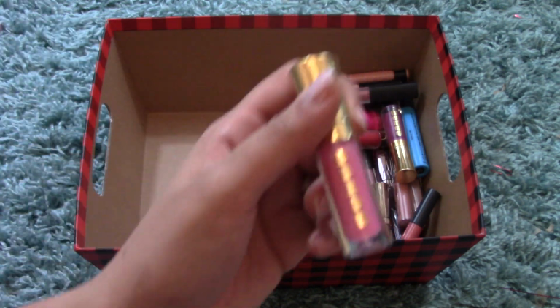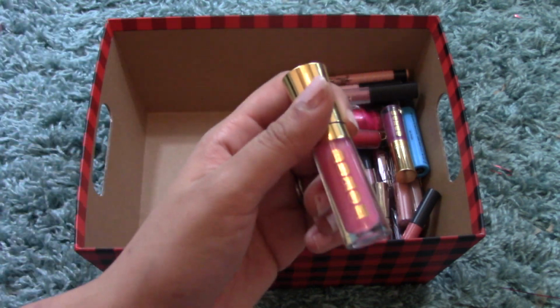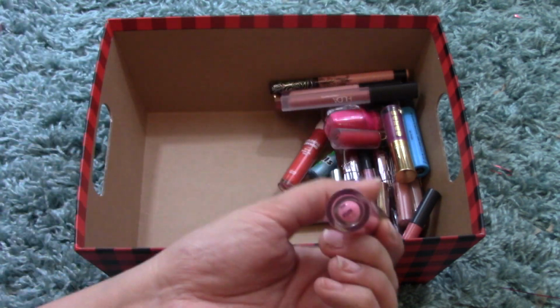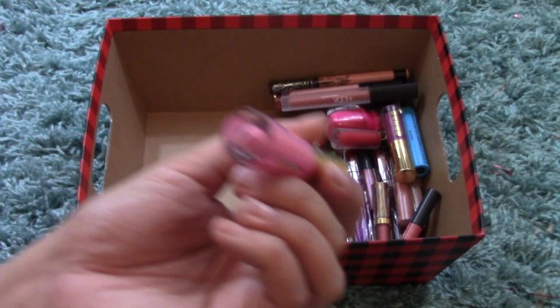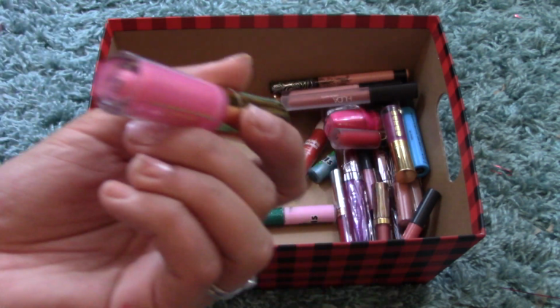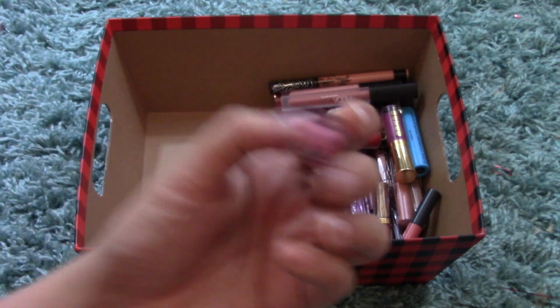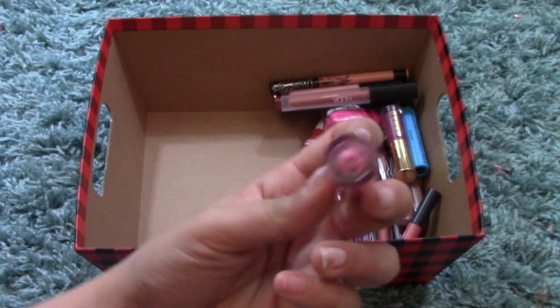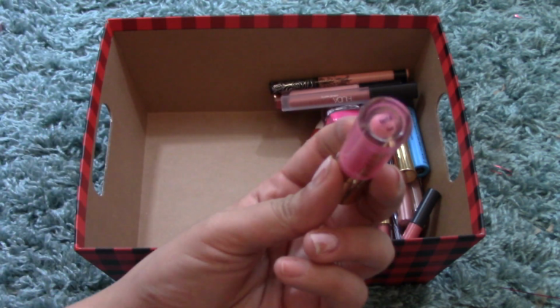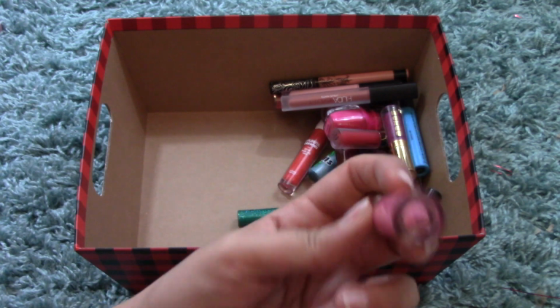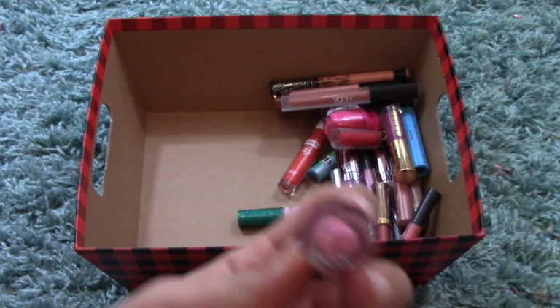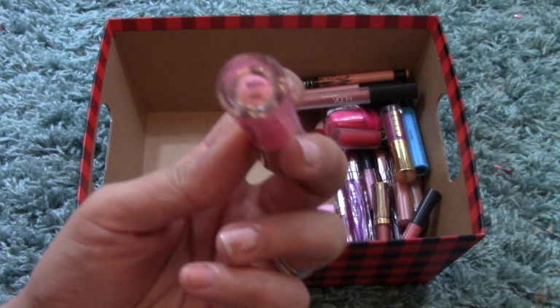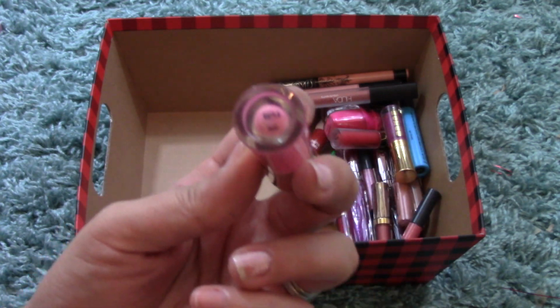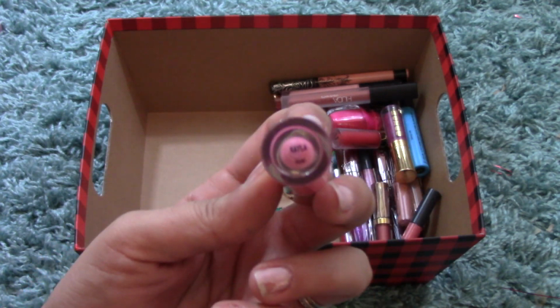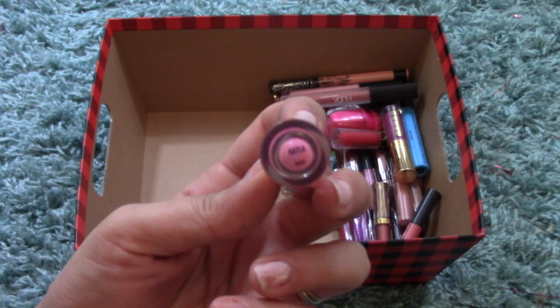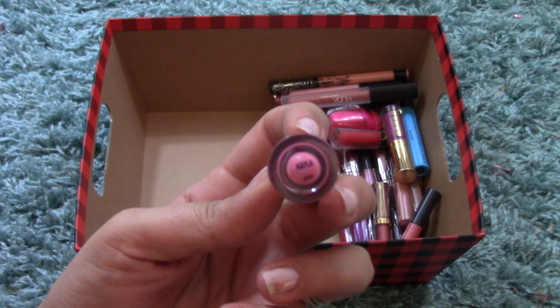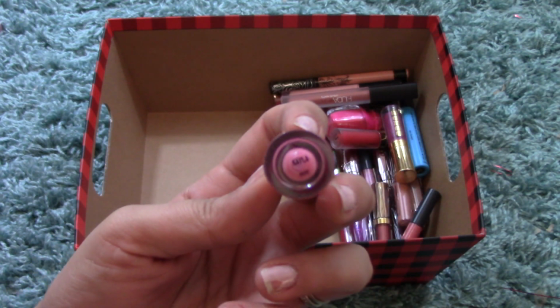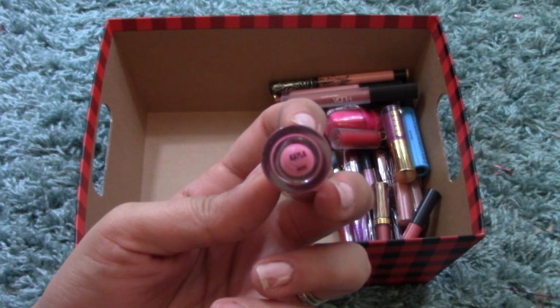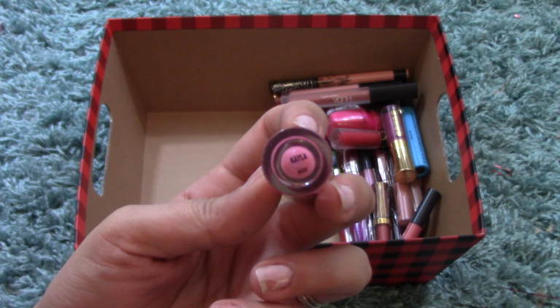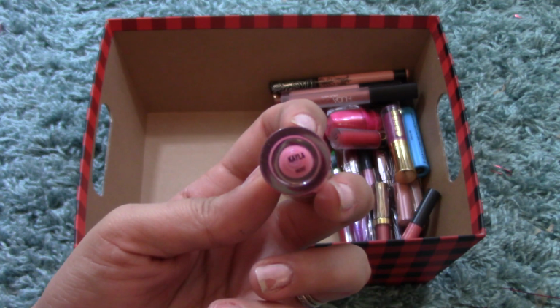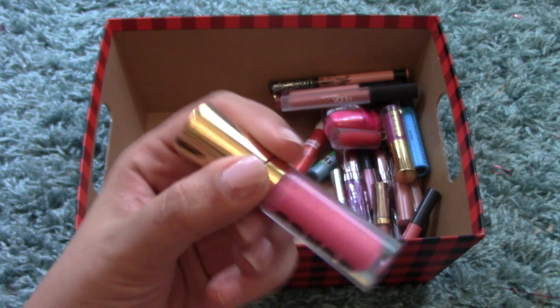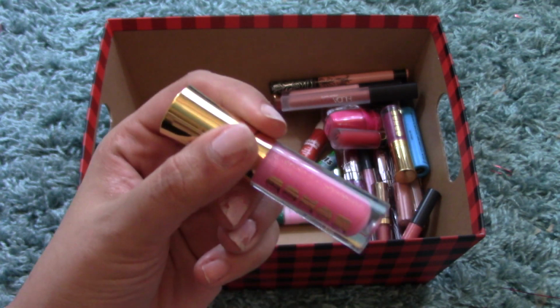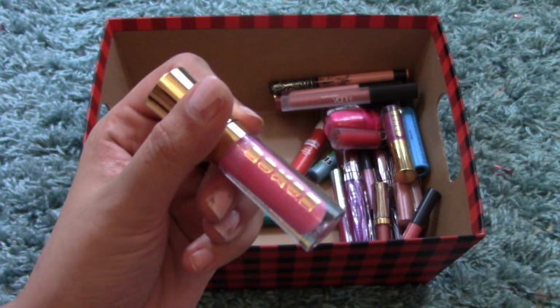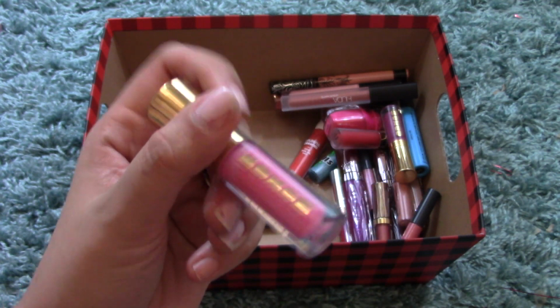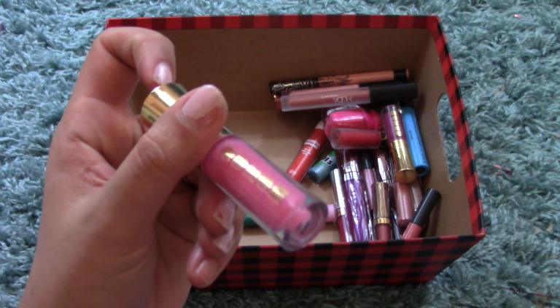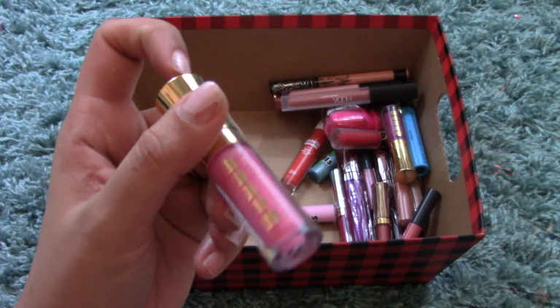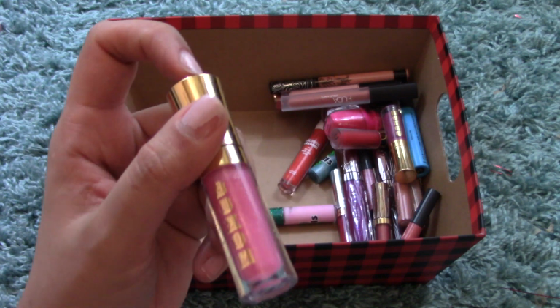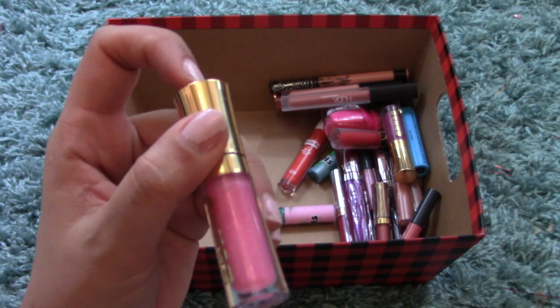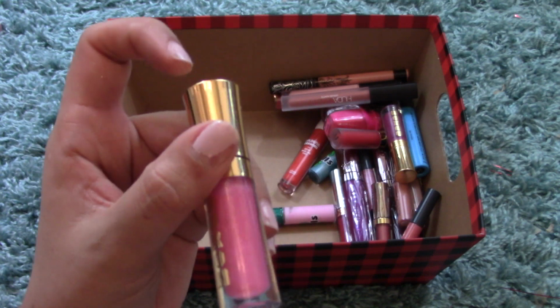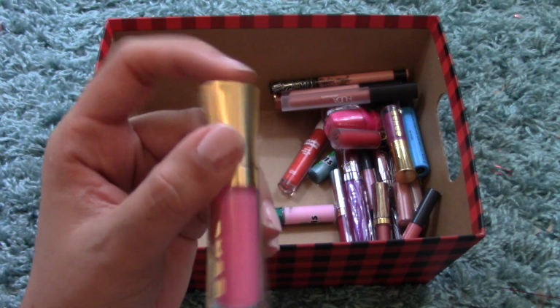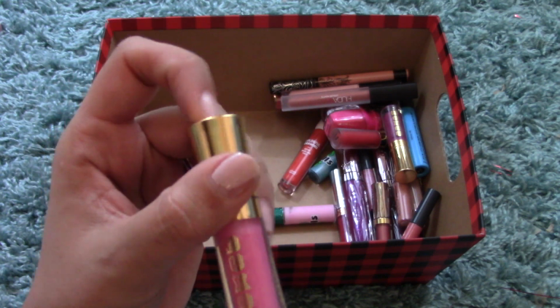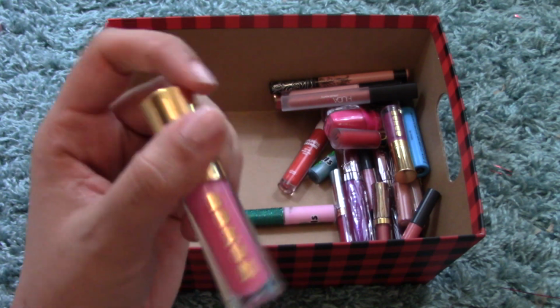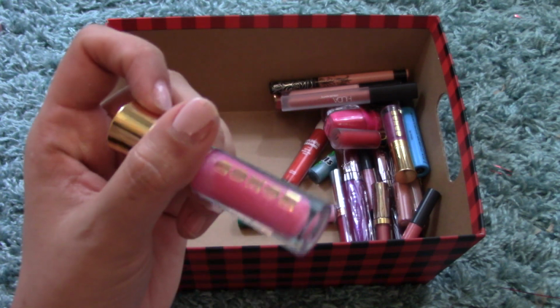Another Buxom Lip Gloss — this one is my name, Kayla! Good on you, Buxom. This and my best friend's name is the reason I bought the whole set.